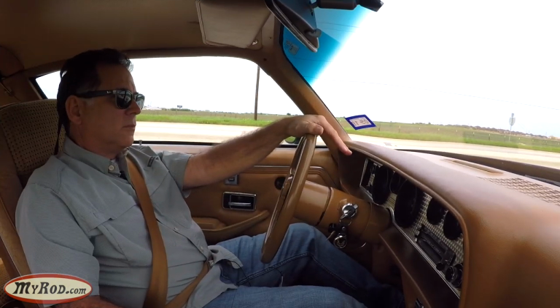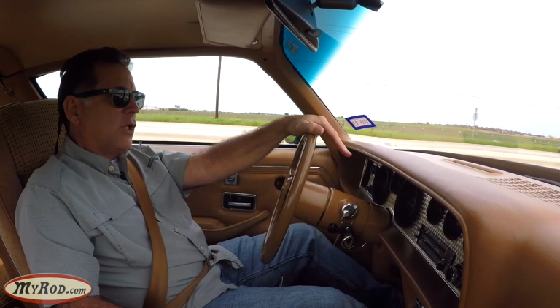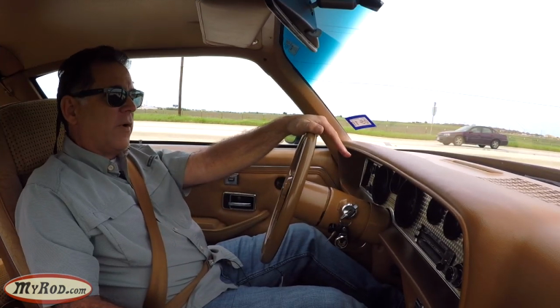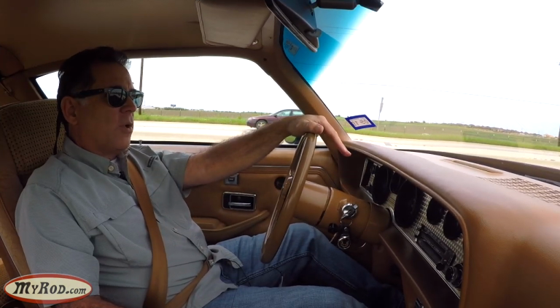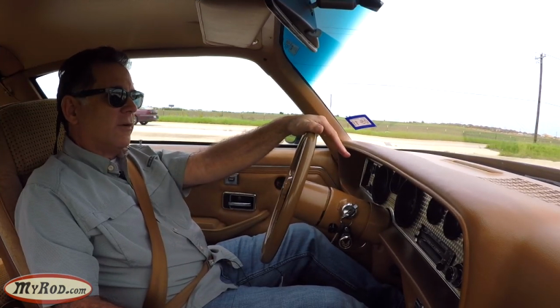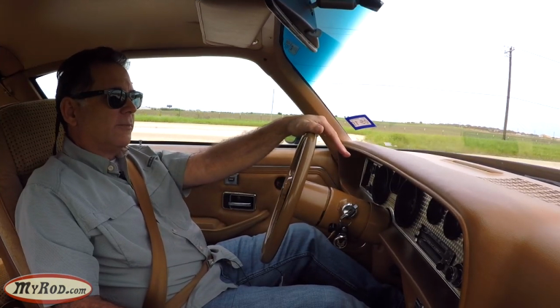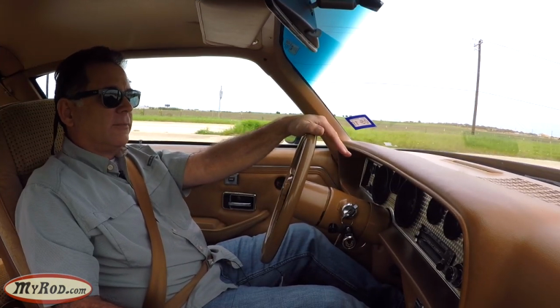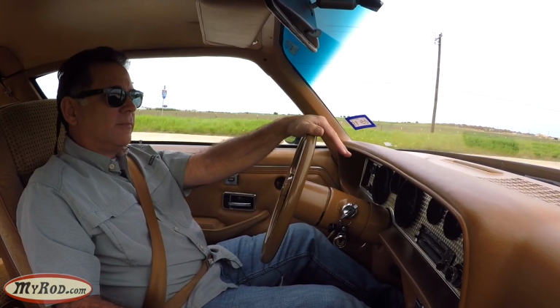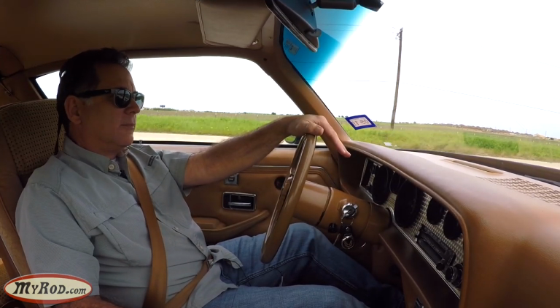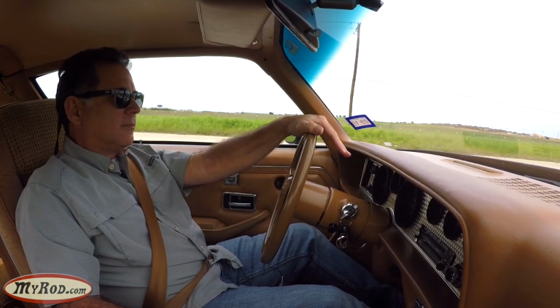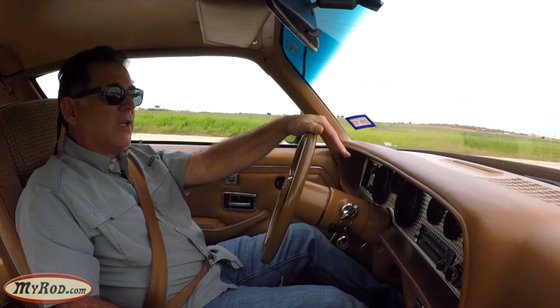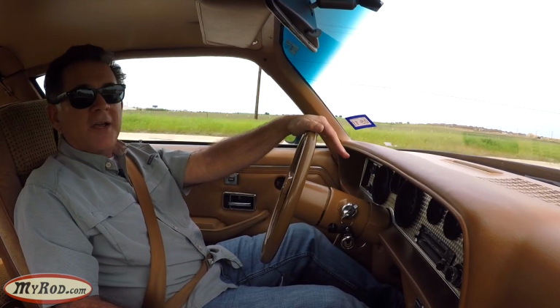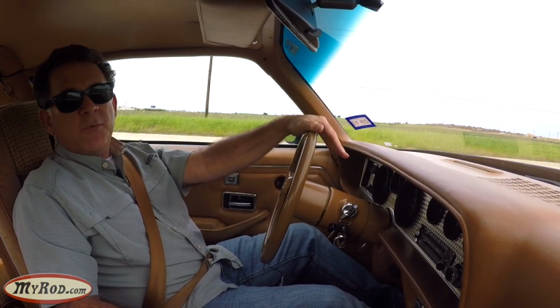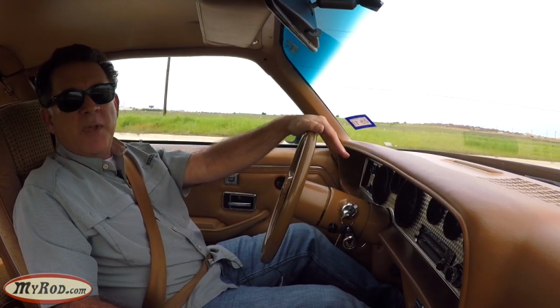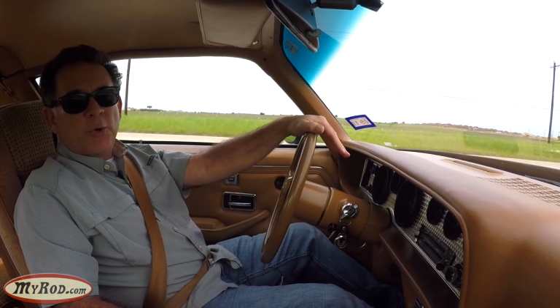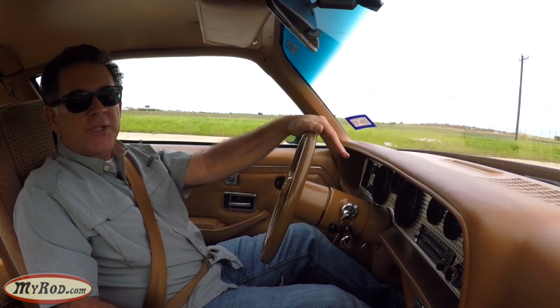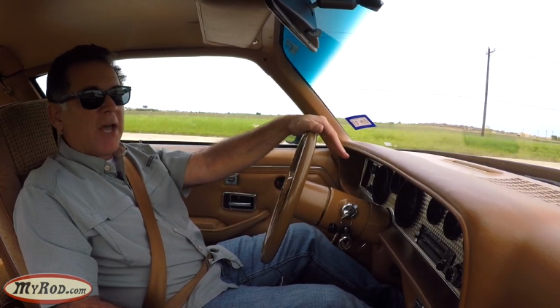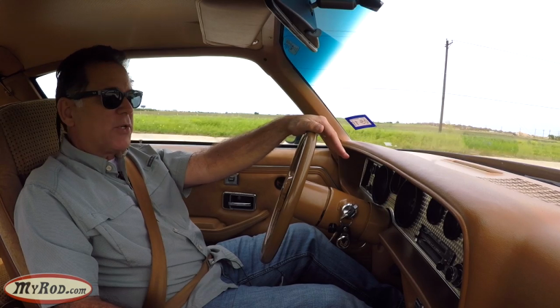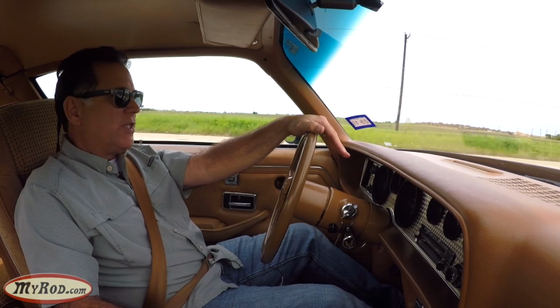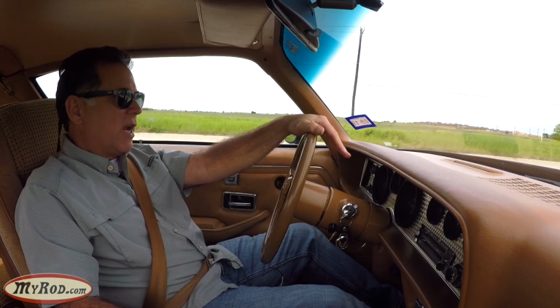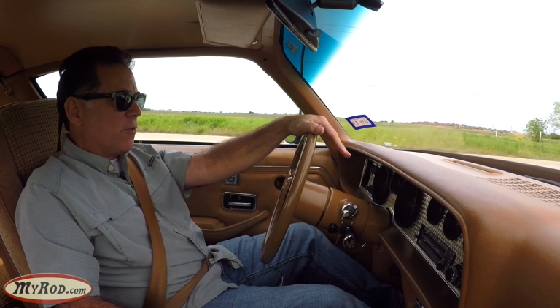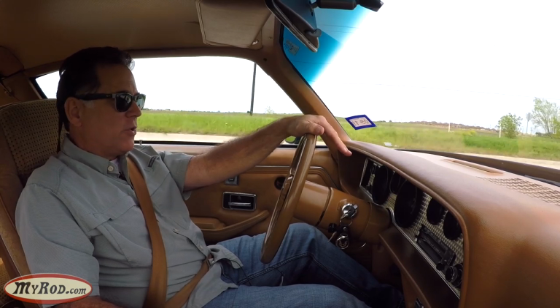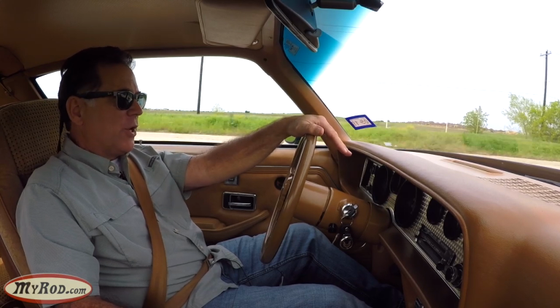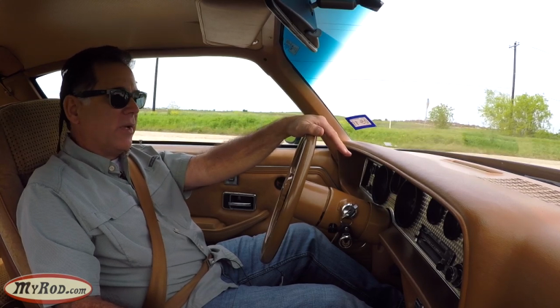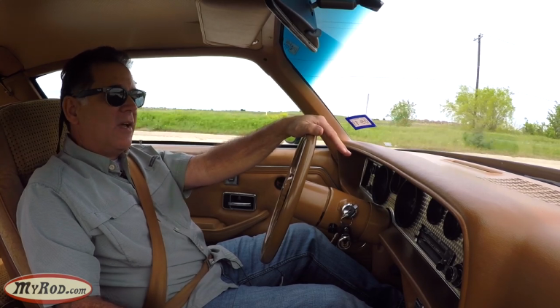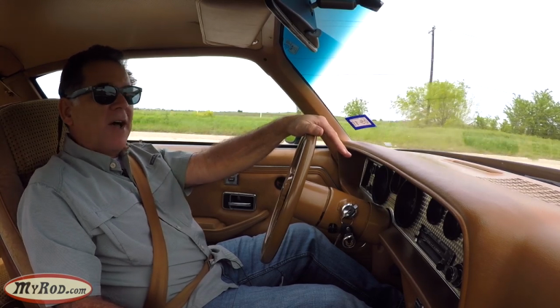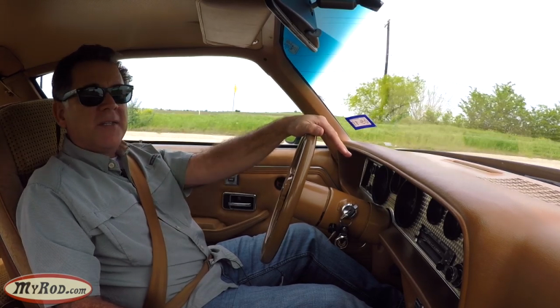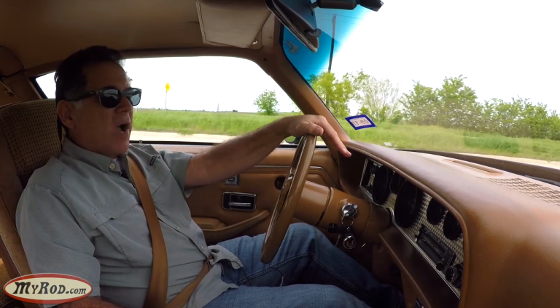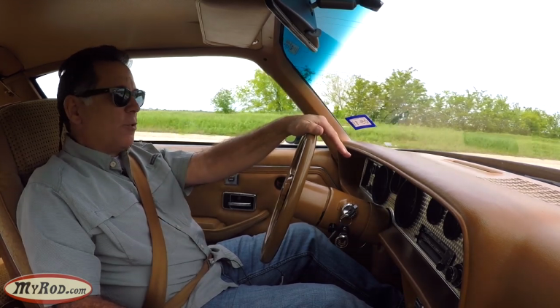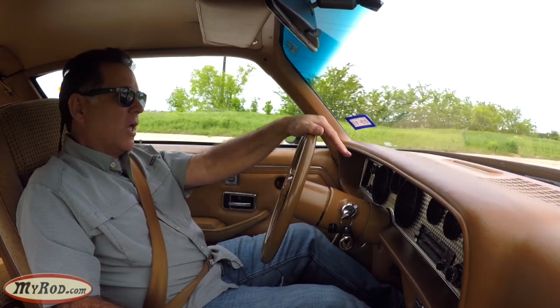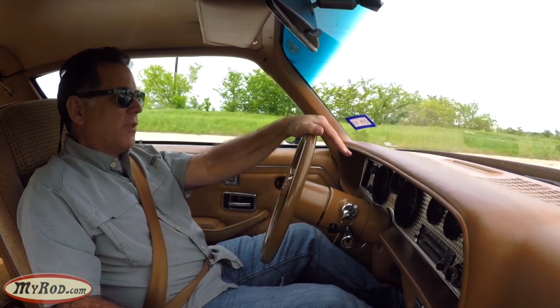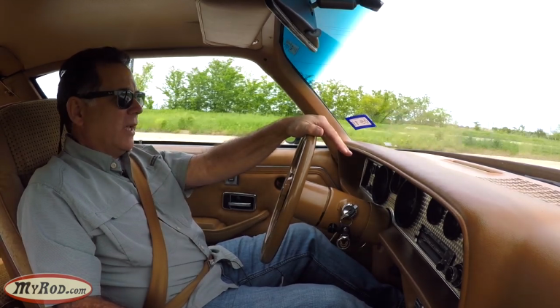A lot of fun to drive. I can see why people are crazy about them. I was crazy about them all those years ago and I can see why people are in love with them again.